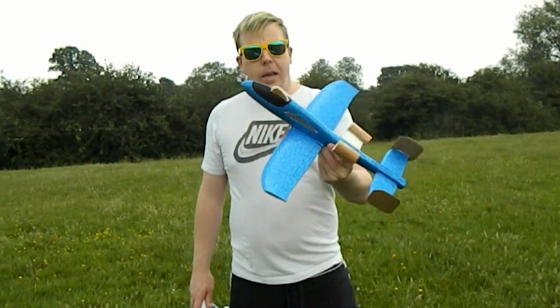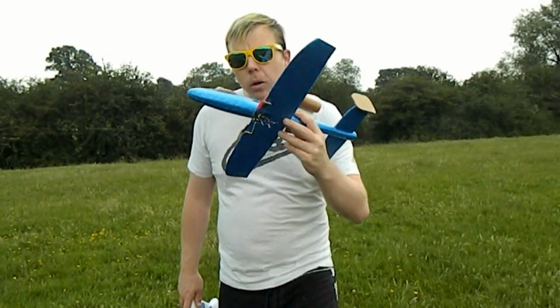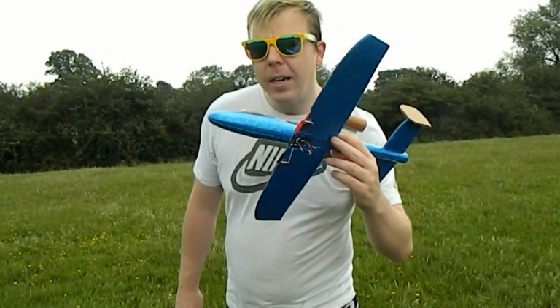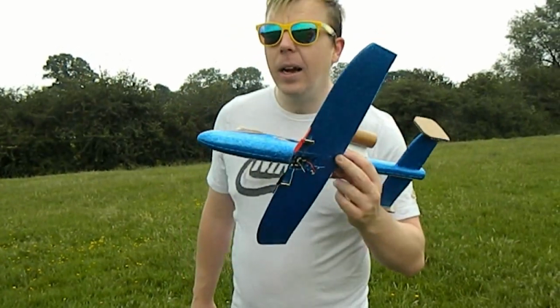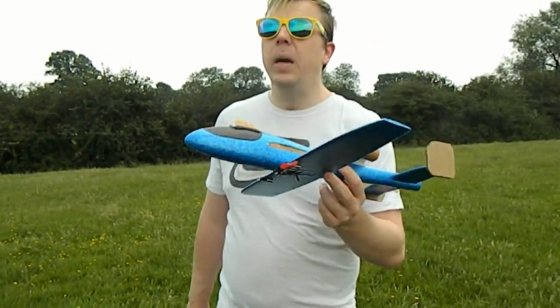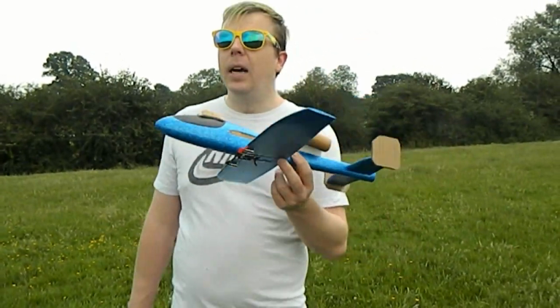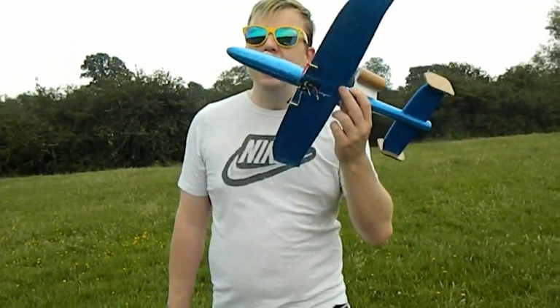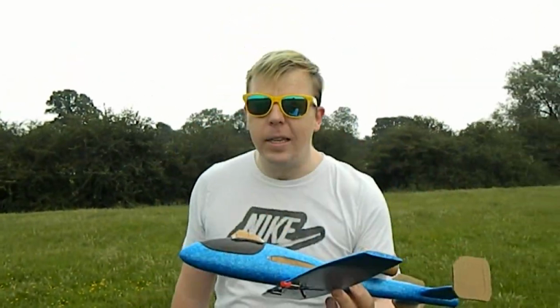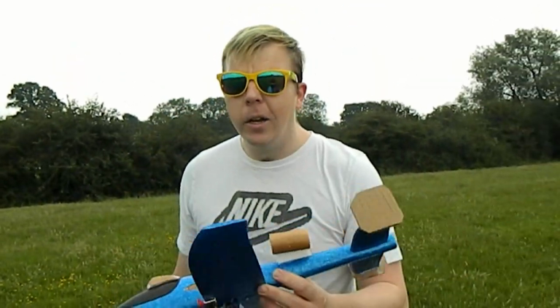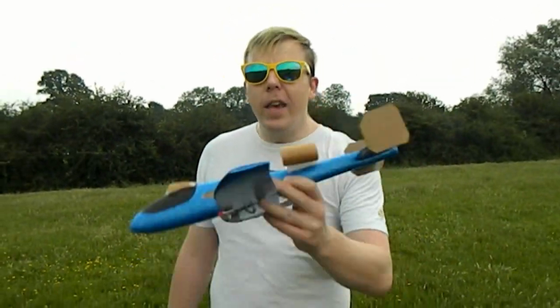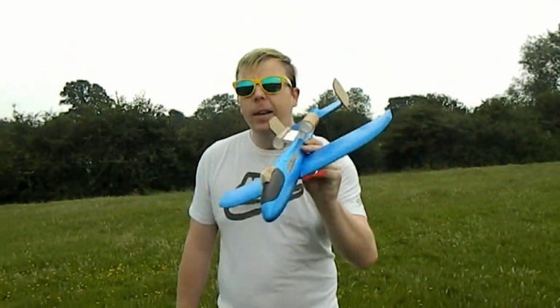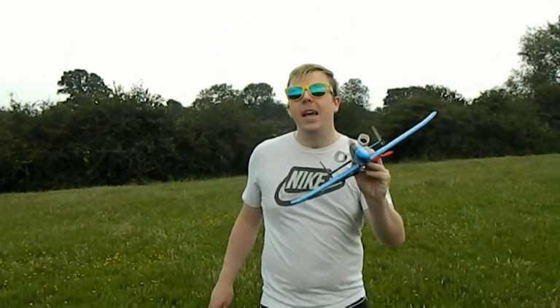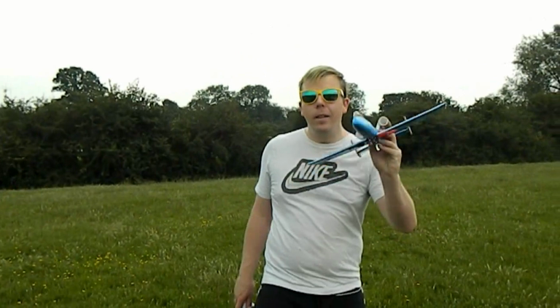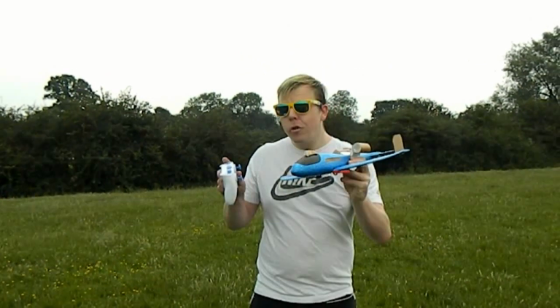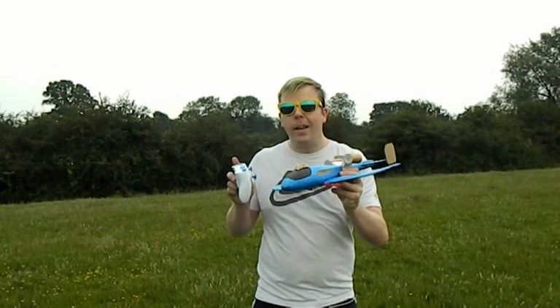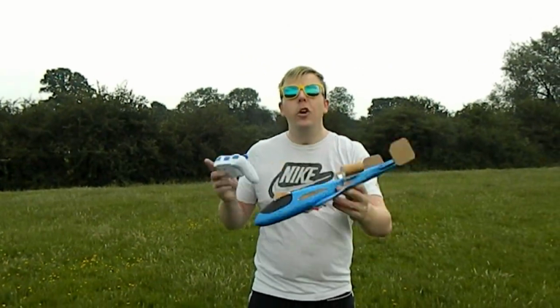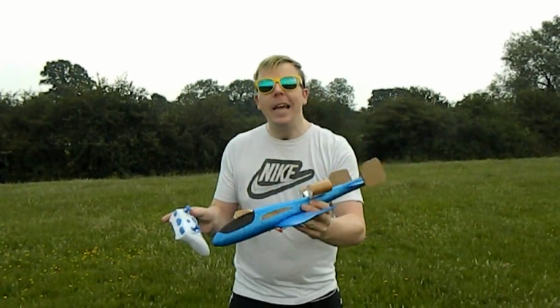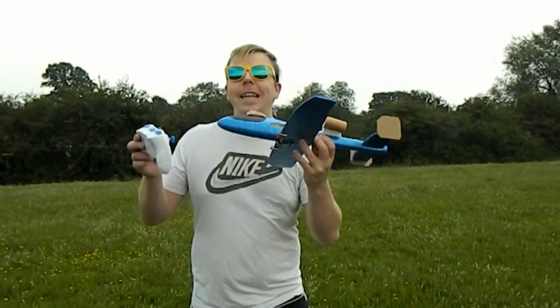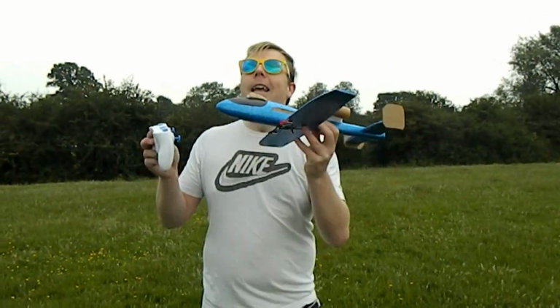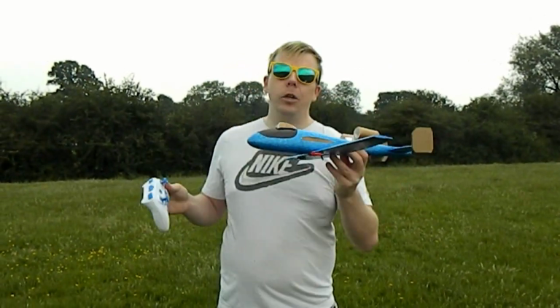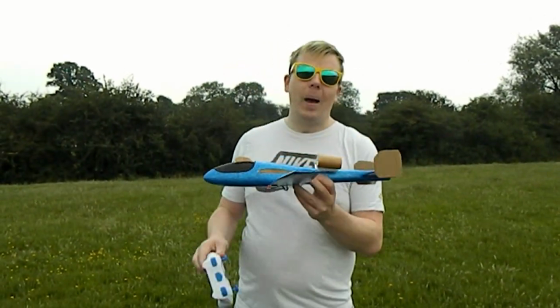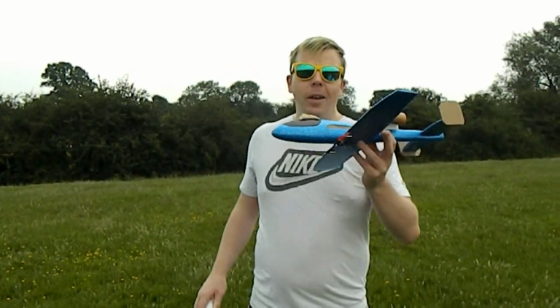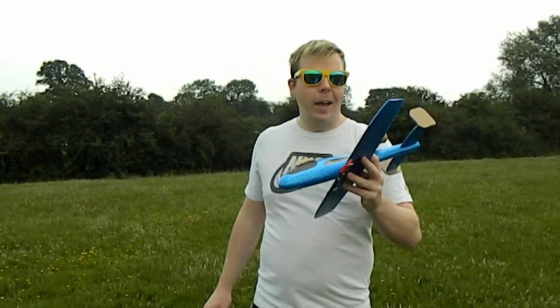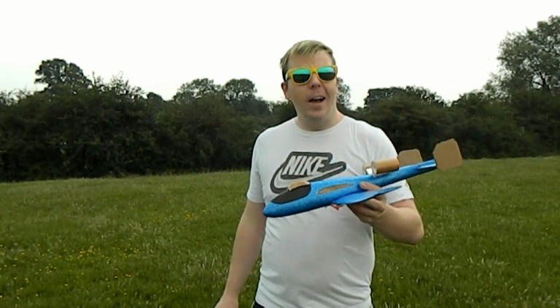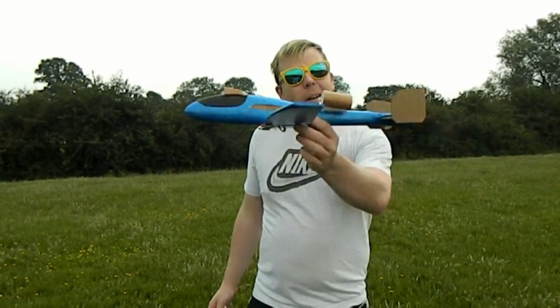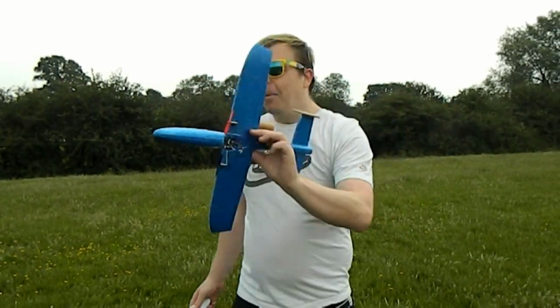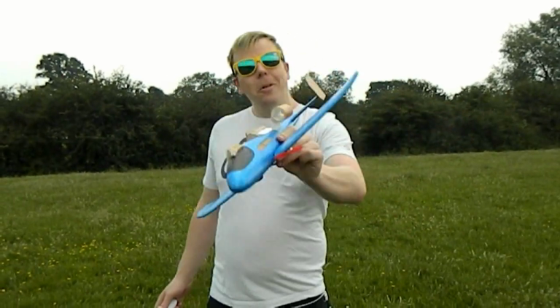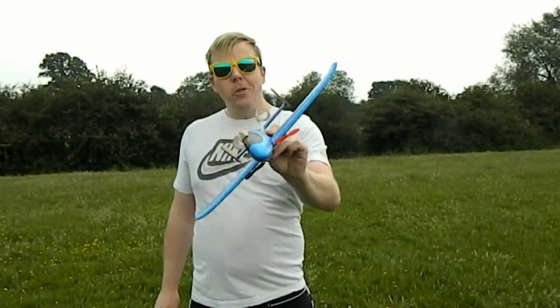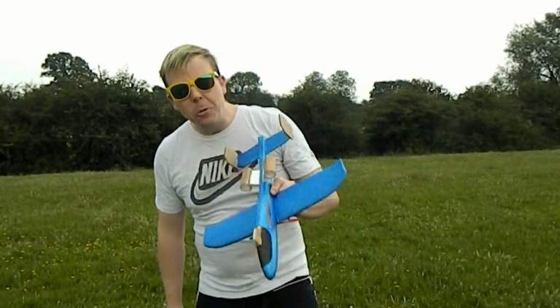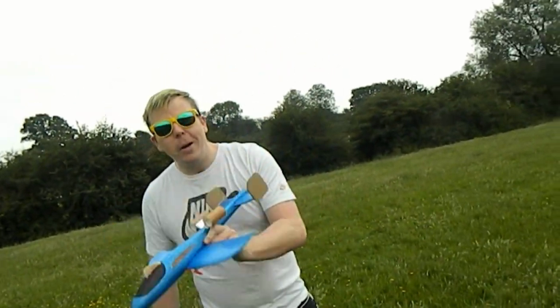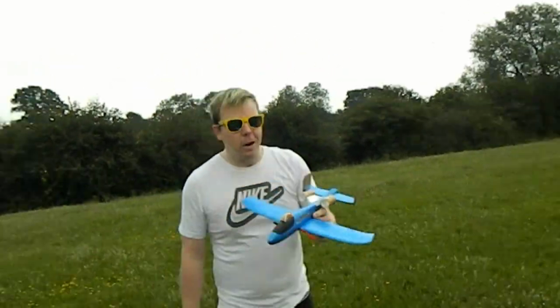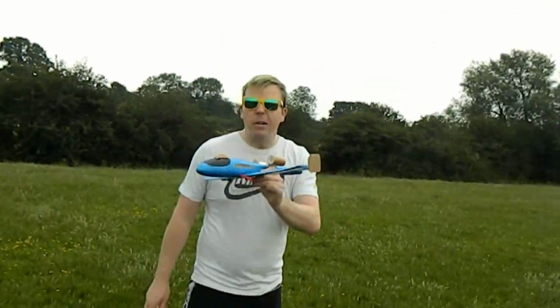The little quadcopter inside cost me £7.99. So this little remote-controlled A10 has cost me less than £10 English sterling pounds. Go to those shops, buy your own, and make your own.